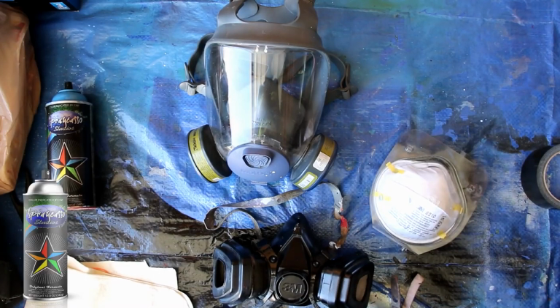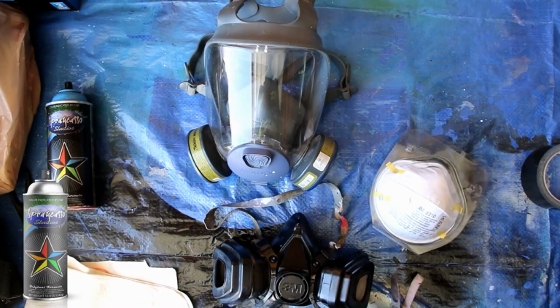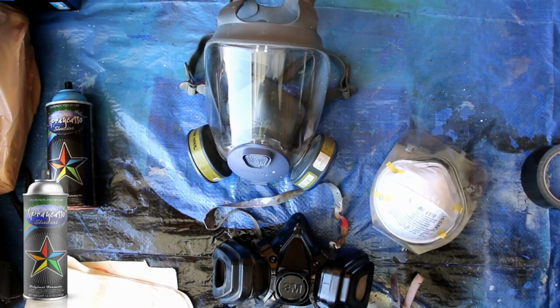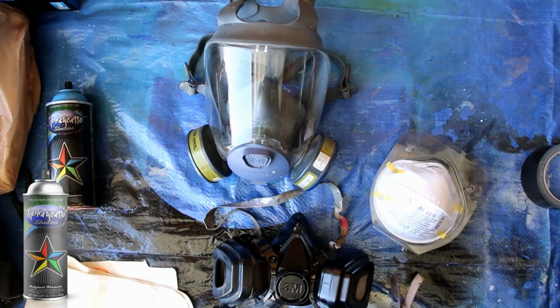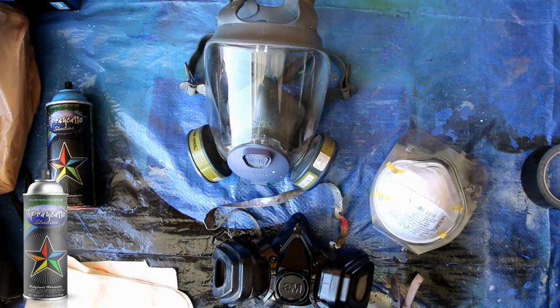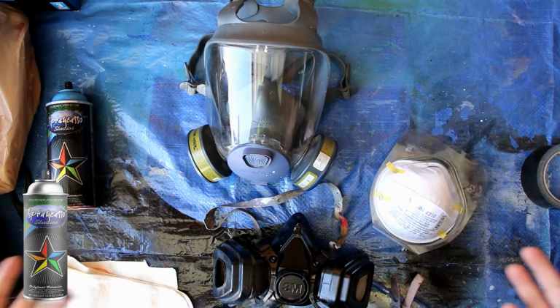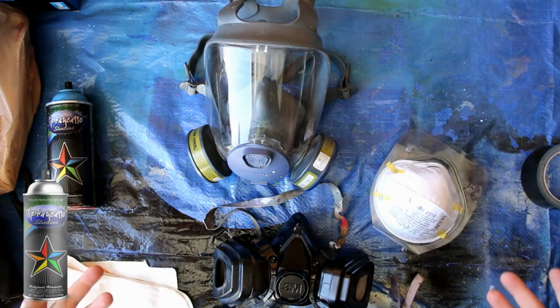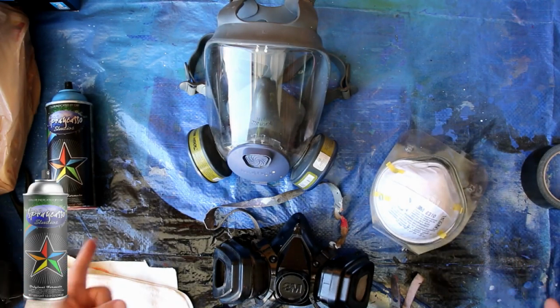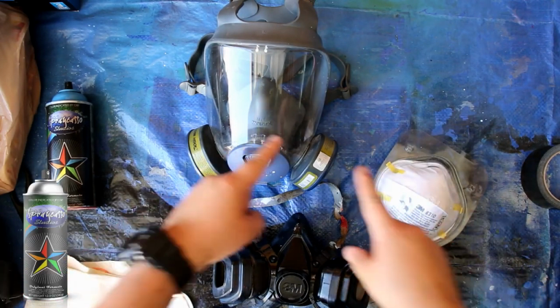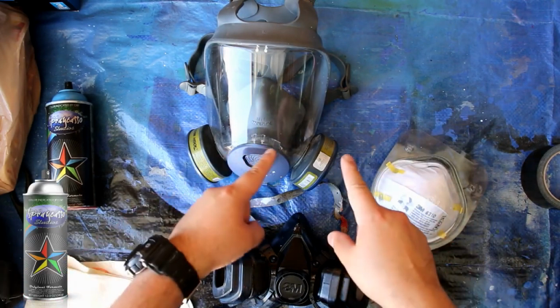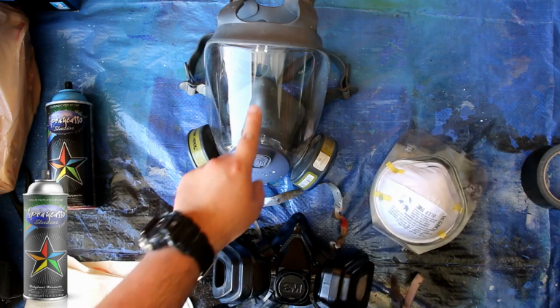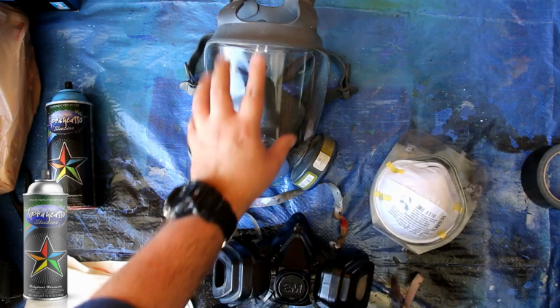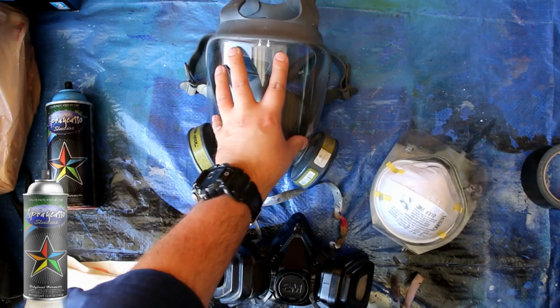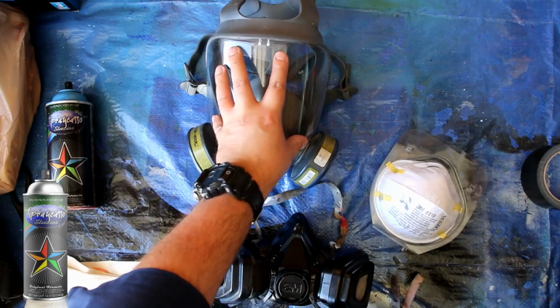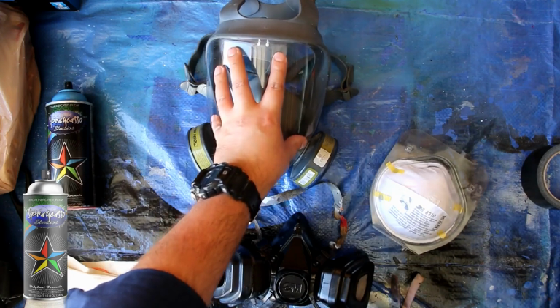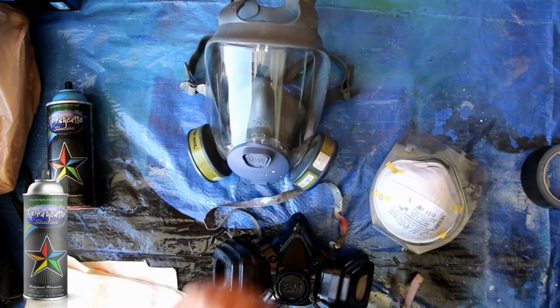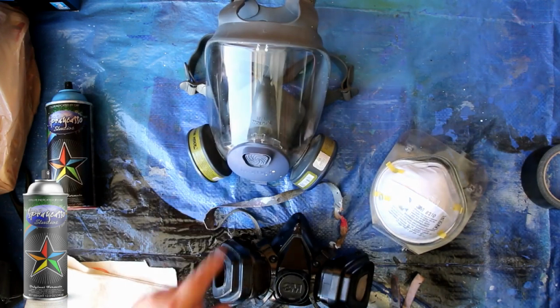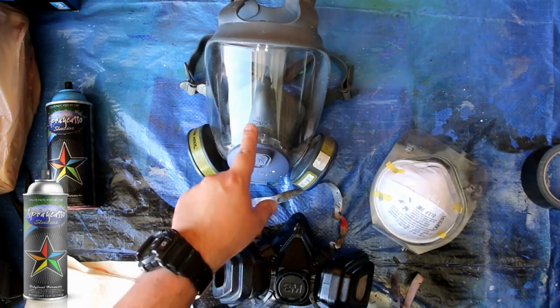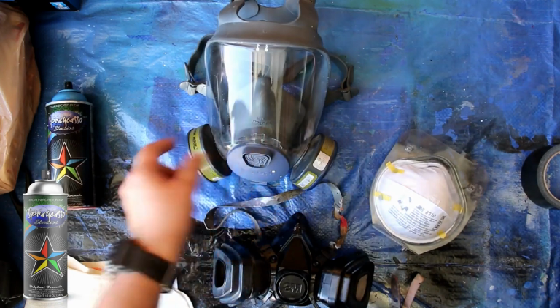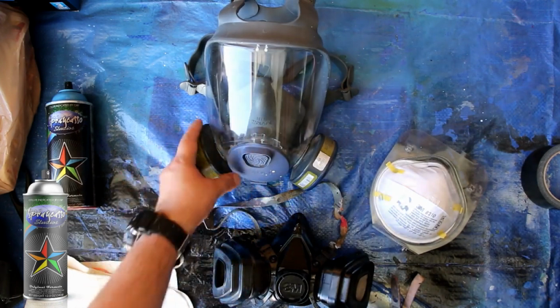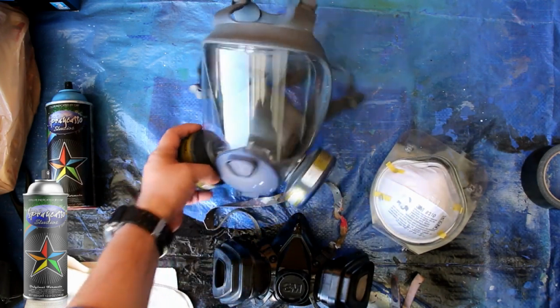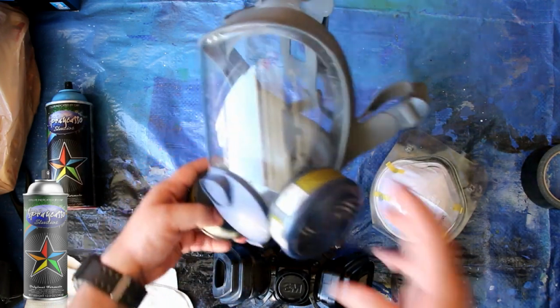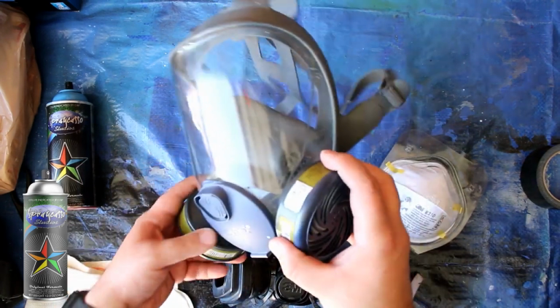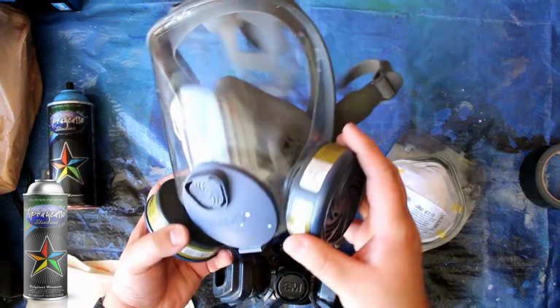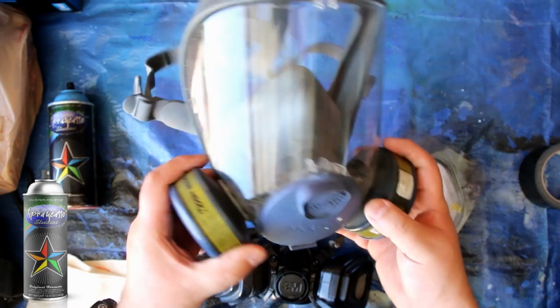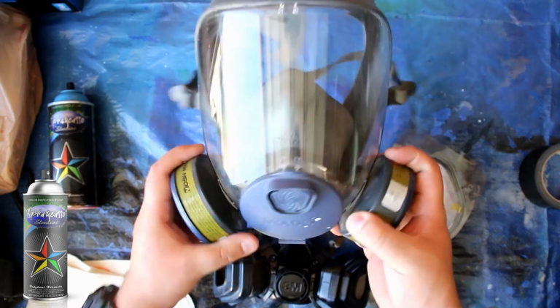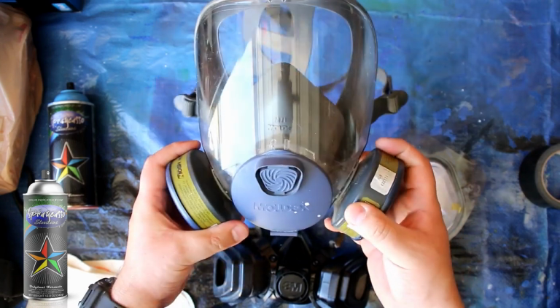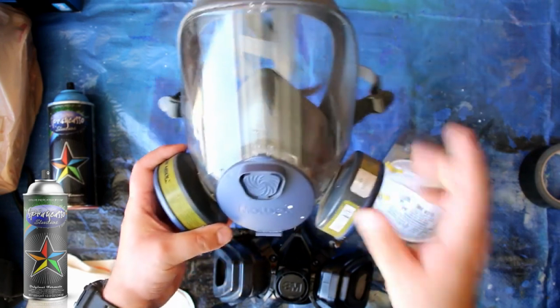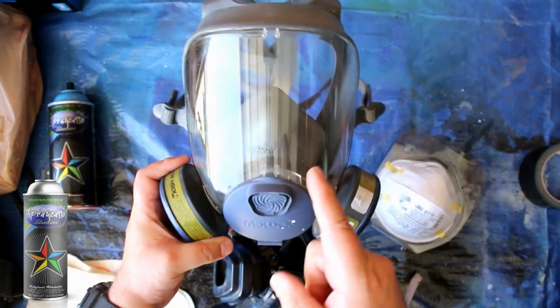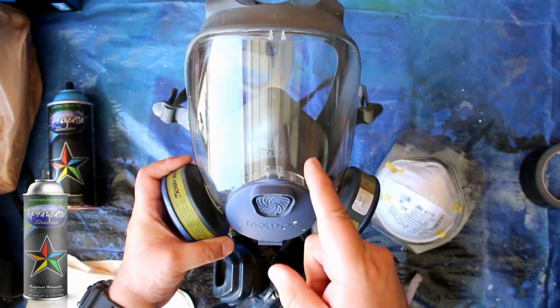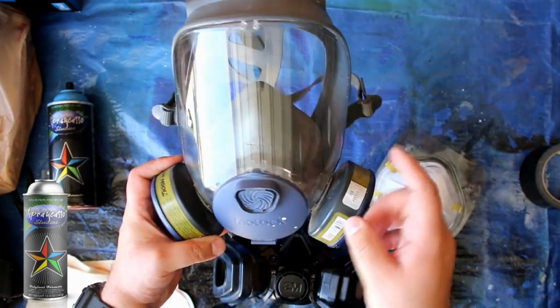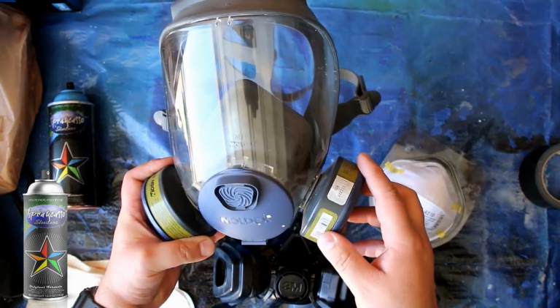Hey crew, Arturo Spray Caso here. In today's tutorial I'm going to show you guys how to make a full frontal face mask. Maybe not as cool as this one, but pretty dang close.